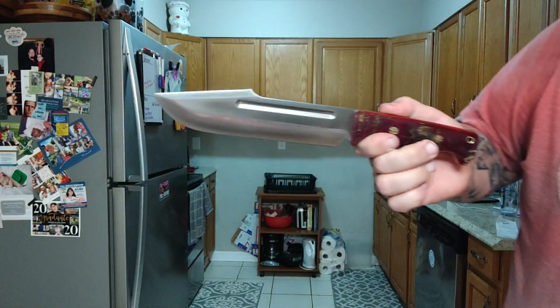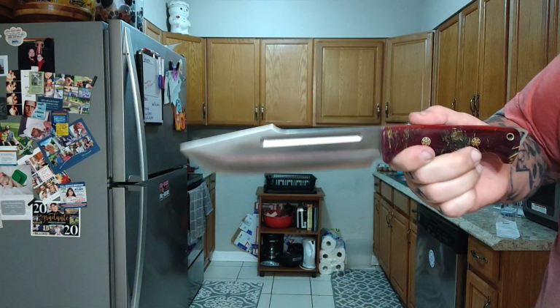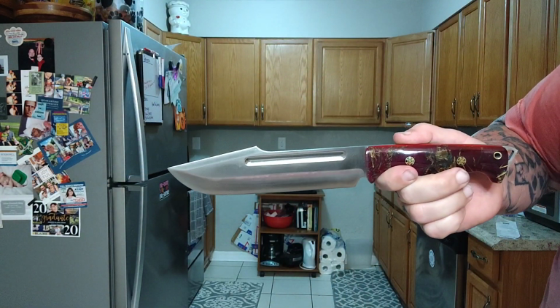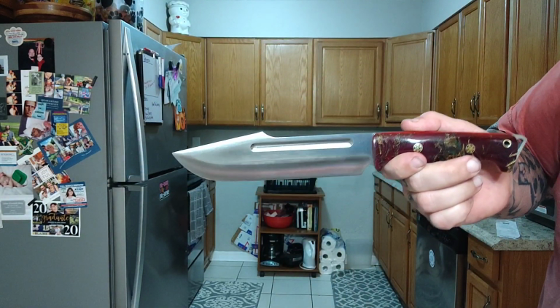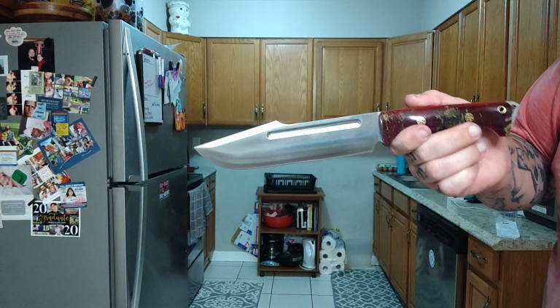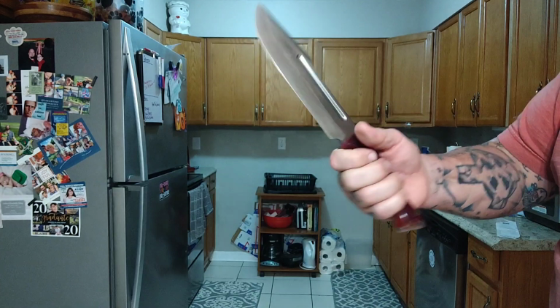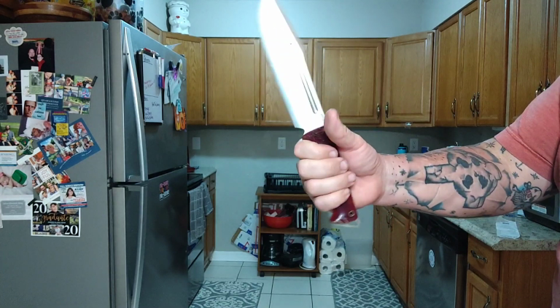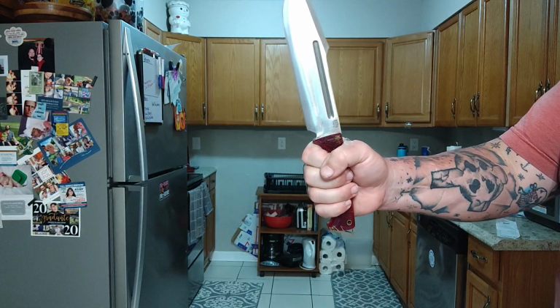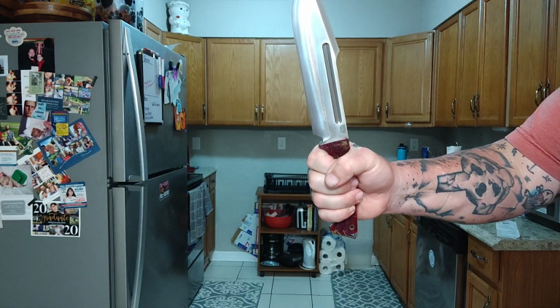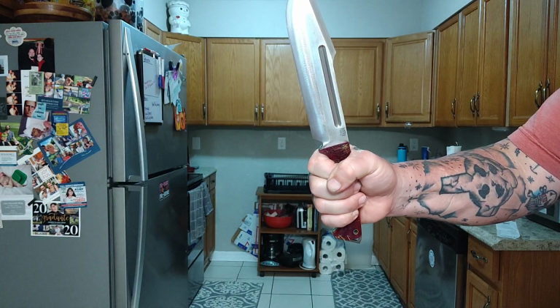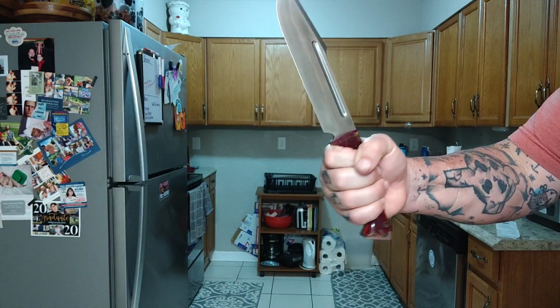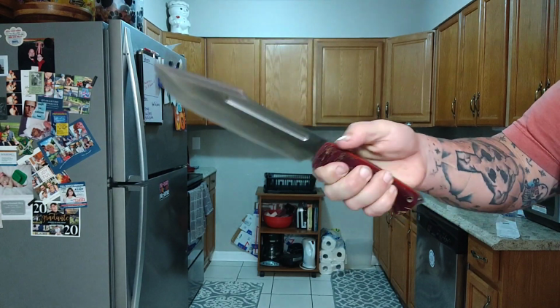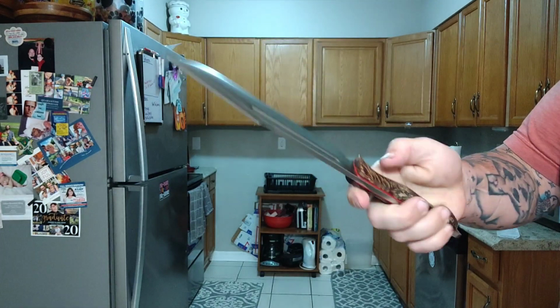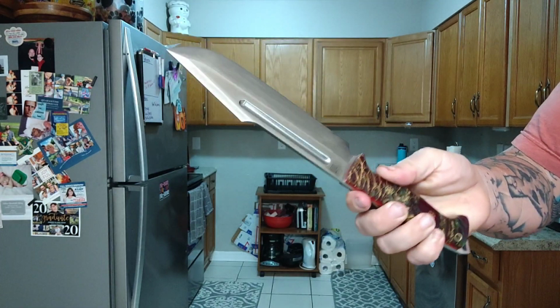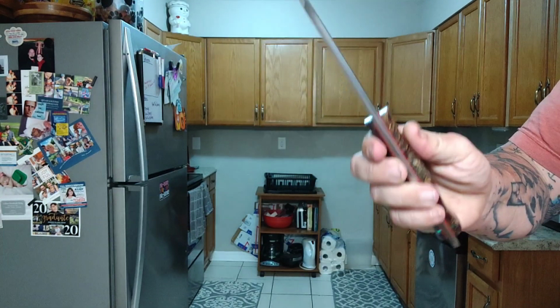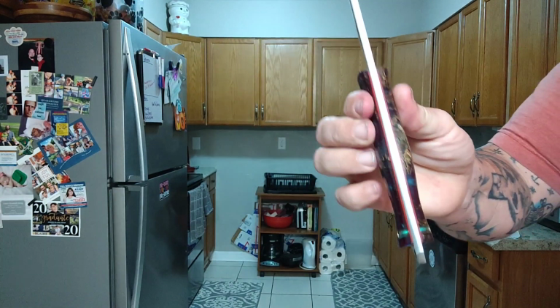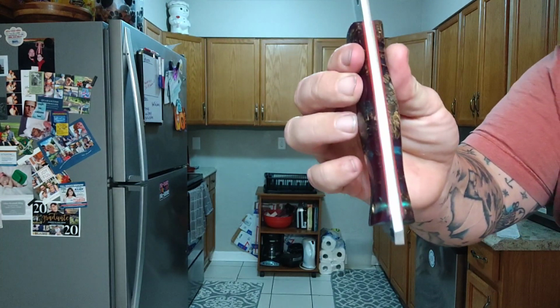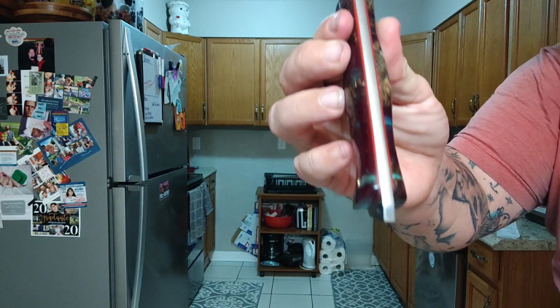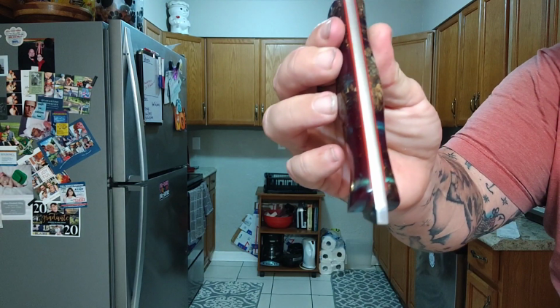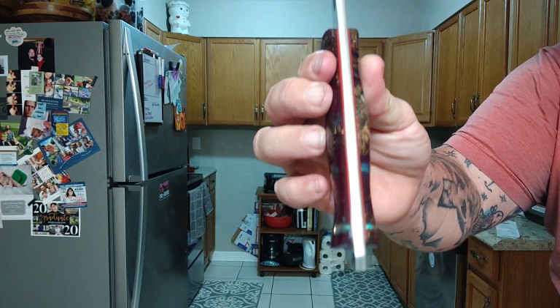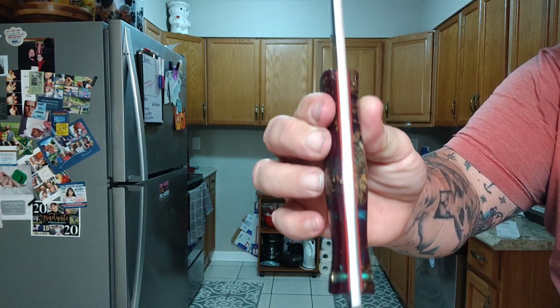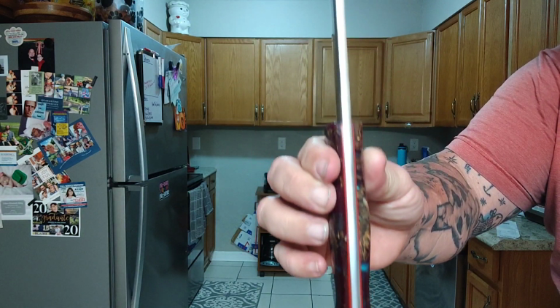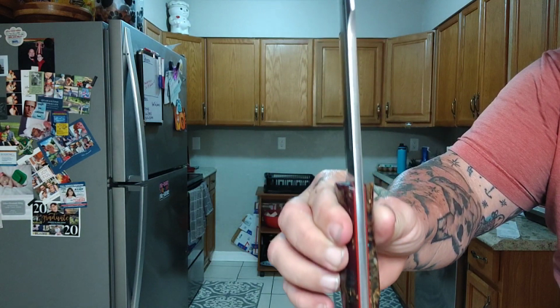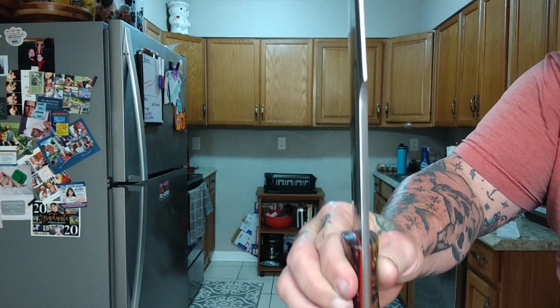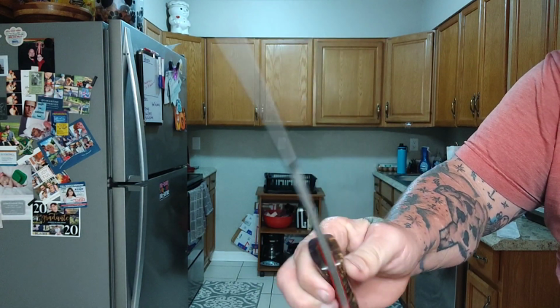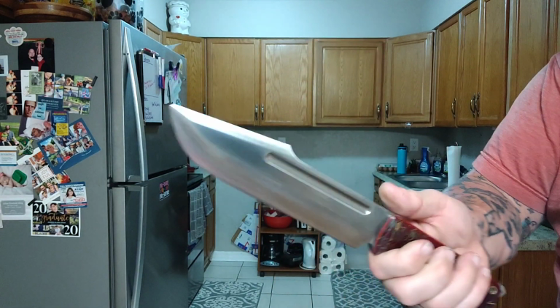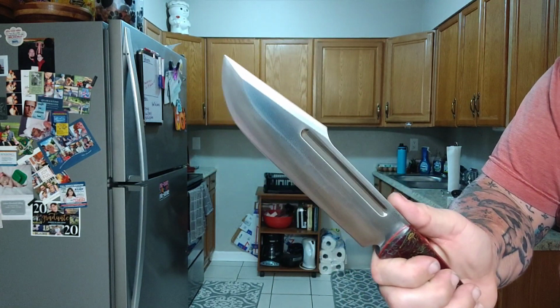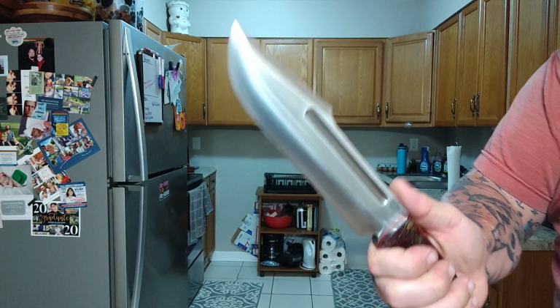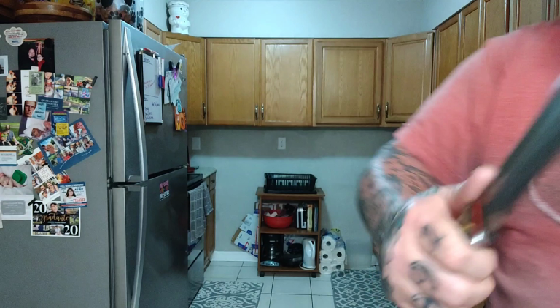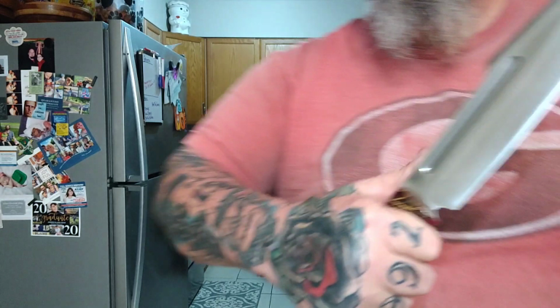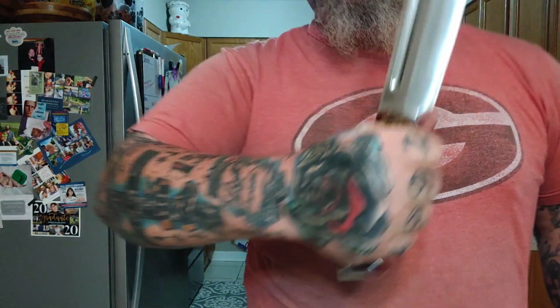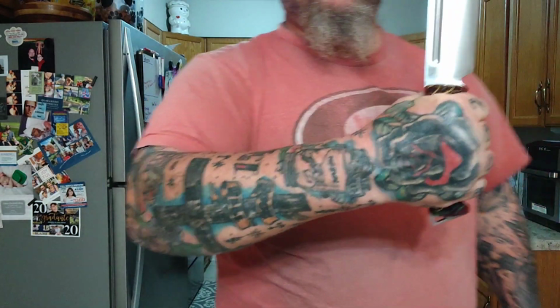Before we get into it — there was a time in this country where 22 veterans a day took their own lives. Stats show that number's going down. However, anything above zero is simply unacceptable. Vets, we love you. You have a place here.